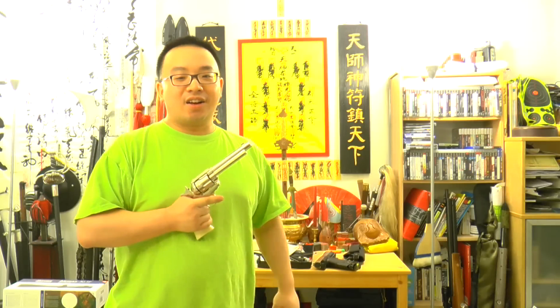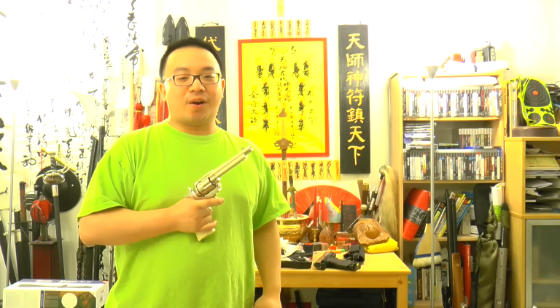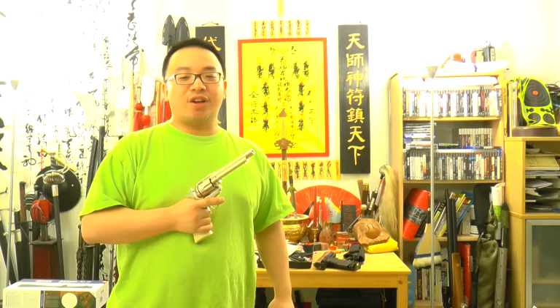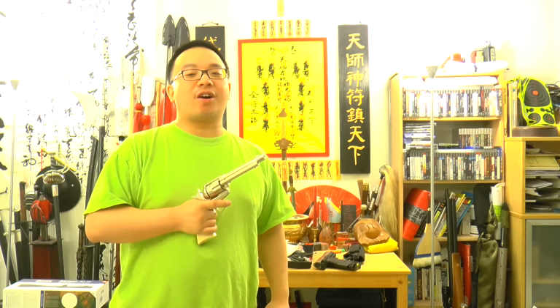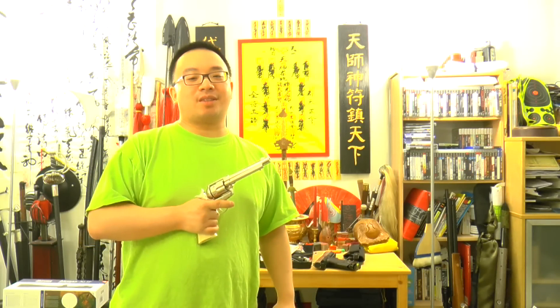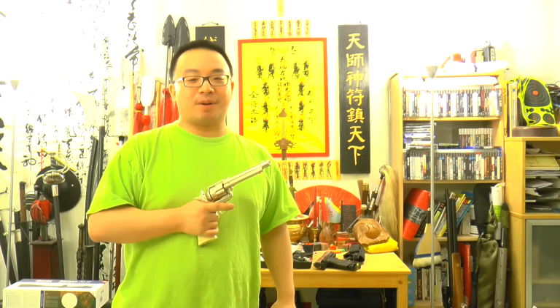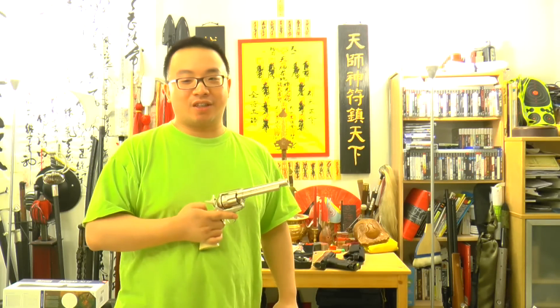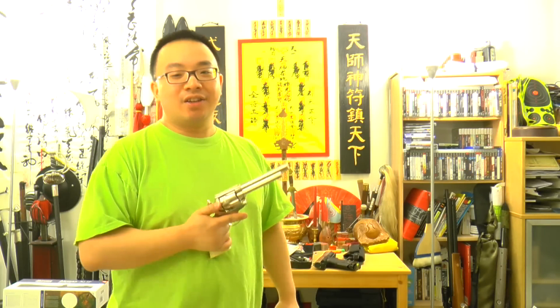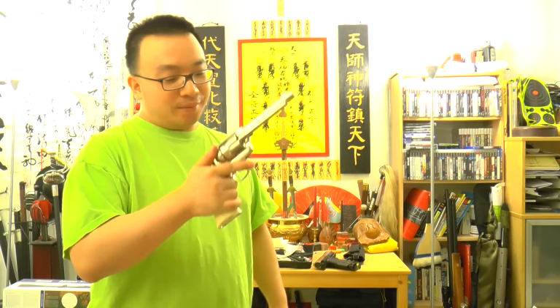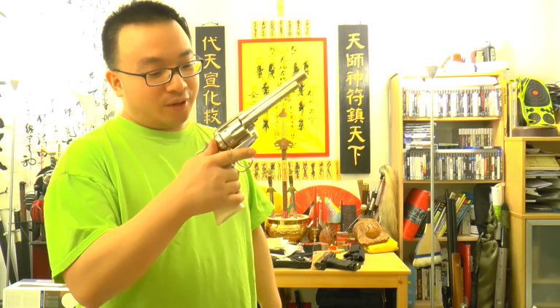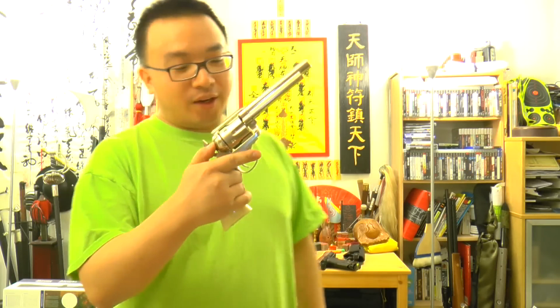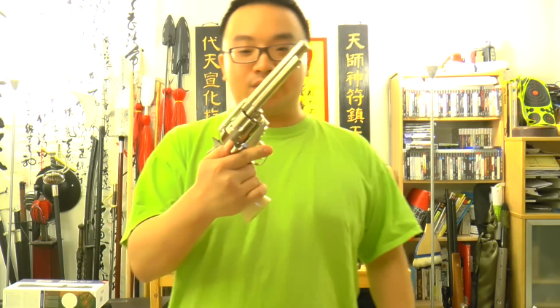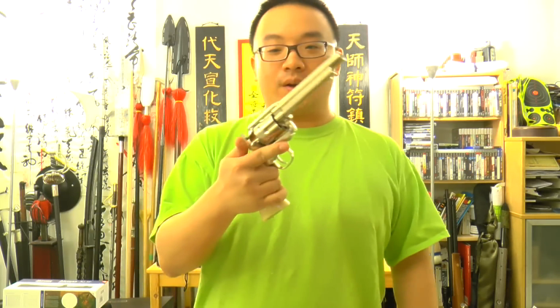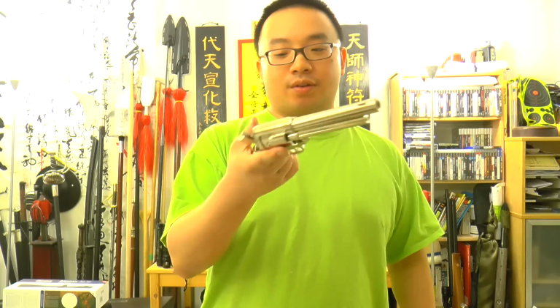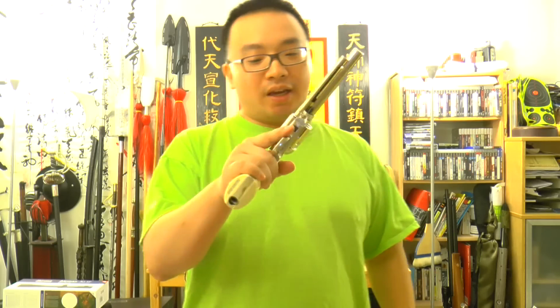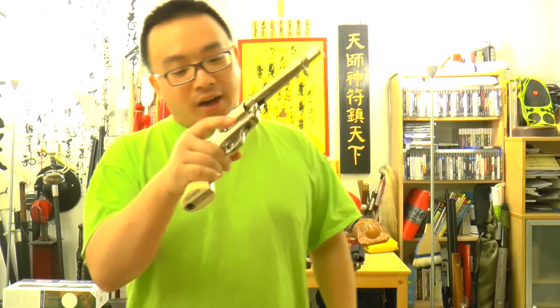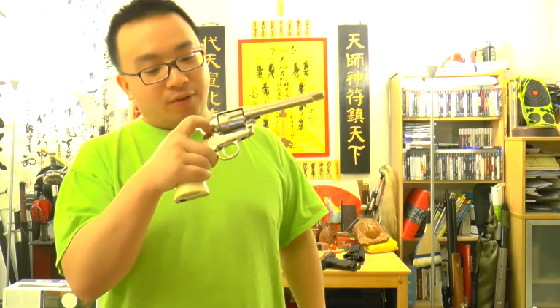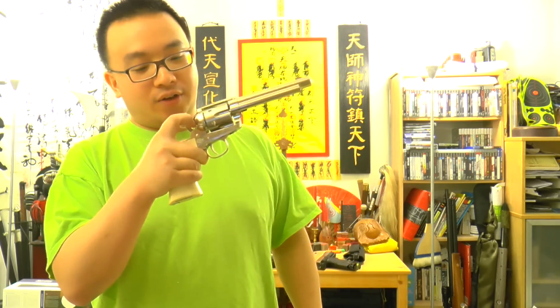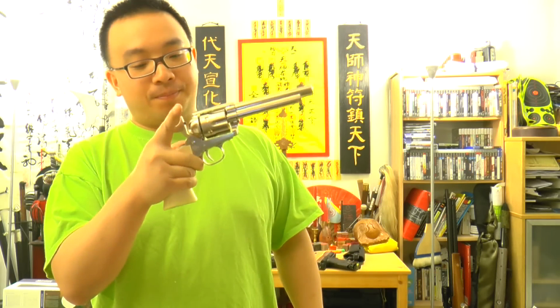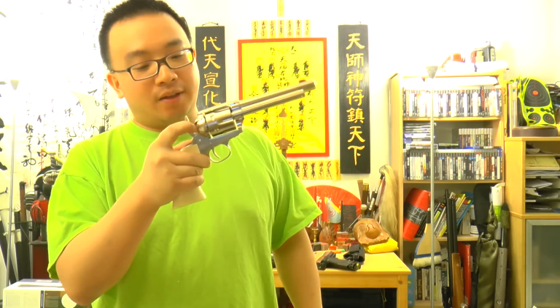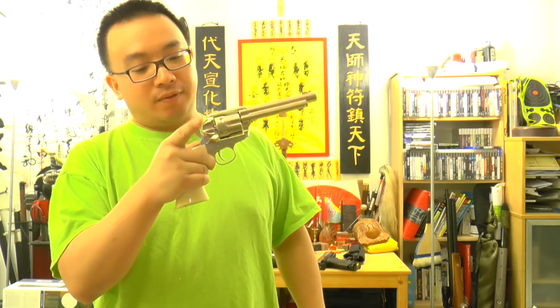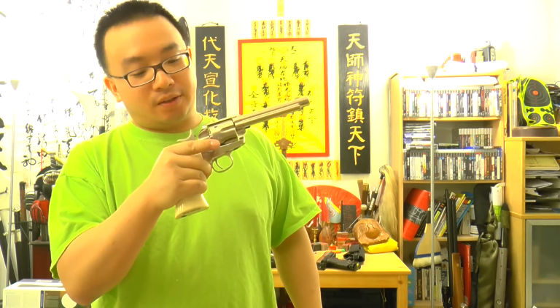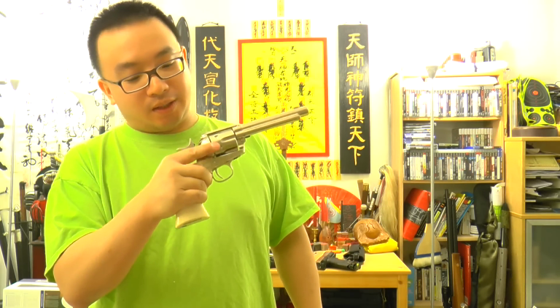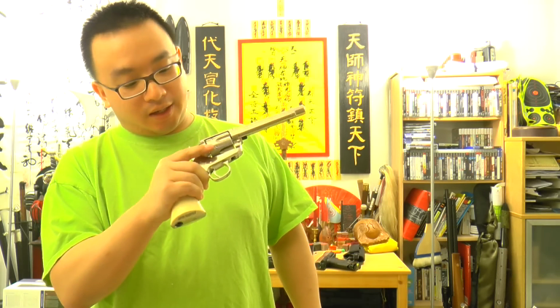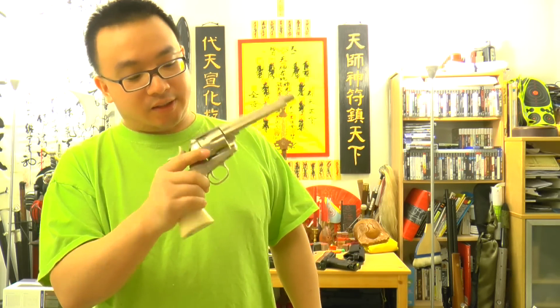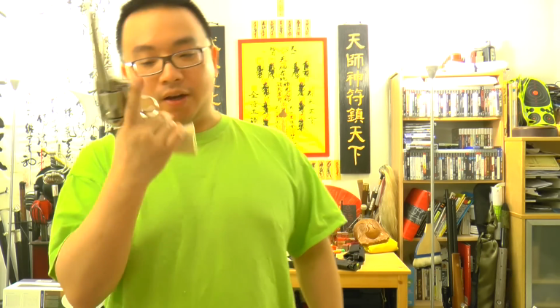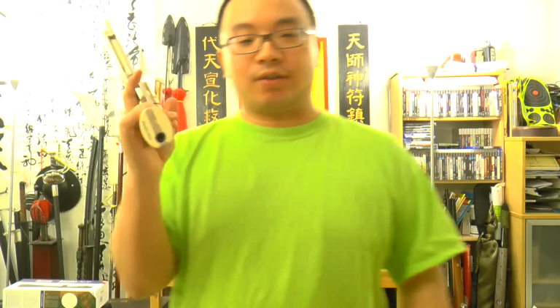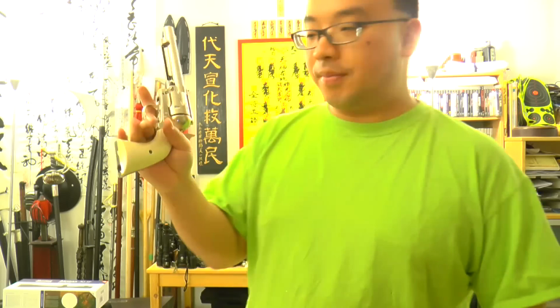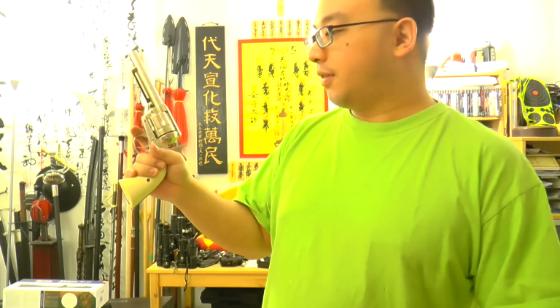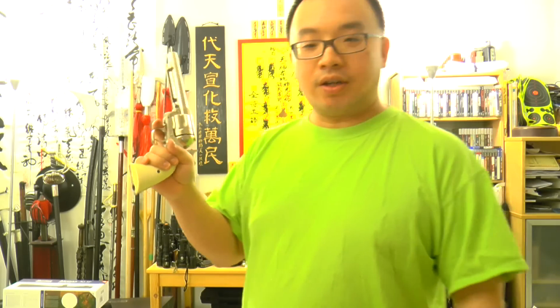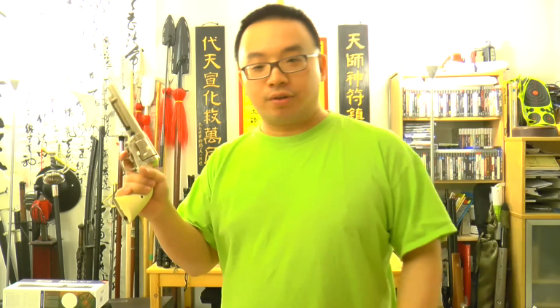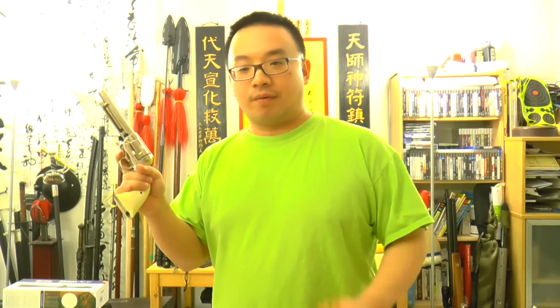Hello from SheaNature.com, this is Mok Jozee. Today we are doing another shooting video to see how you can shoot pellets with this Colt SAA Single Action Army Z02 Revolver.